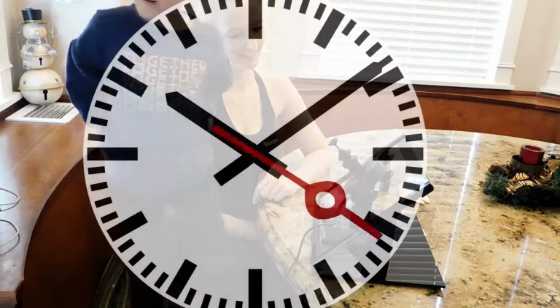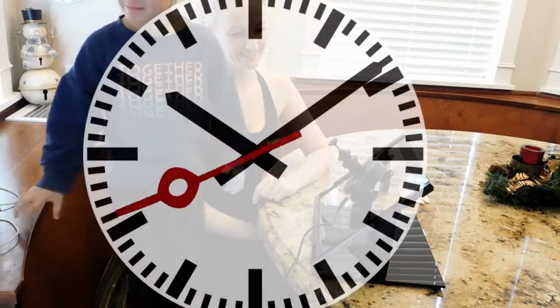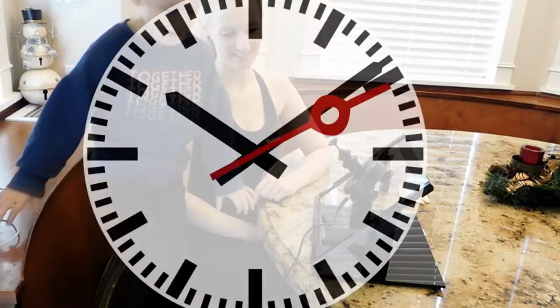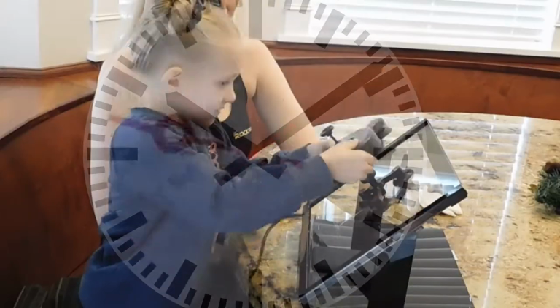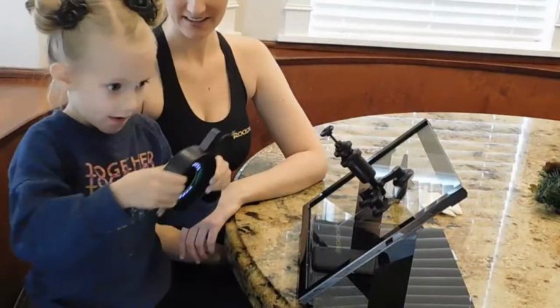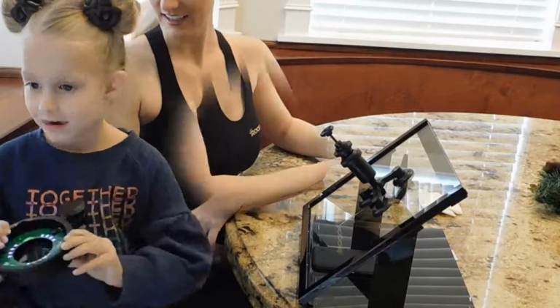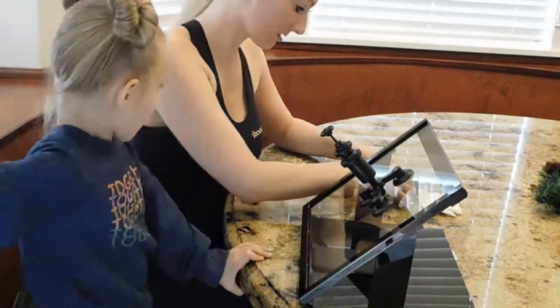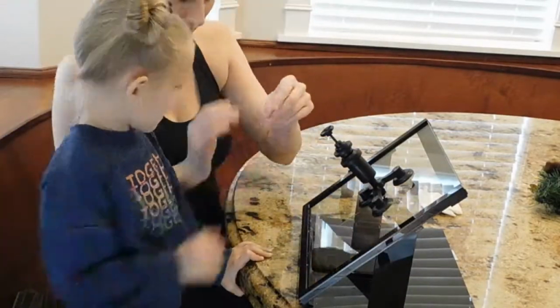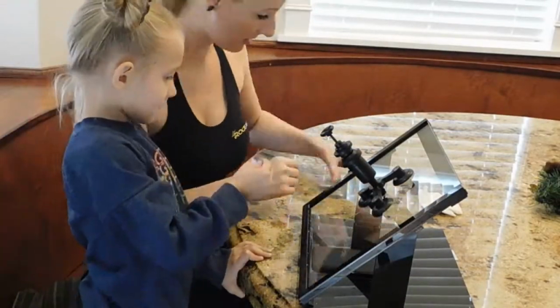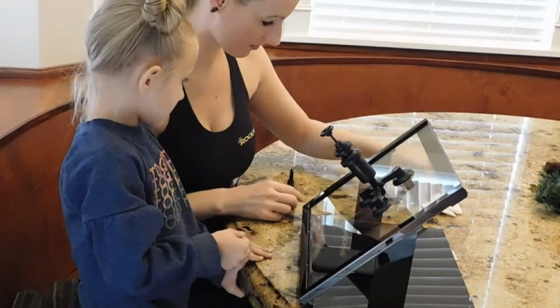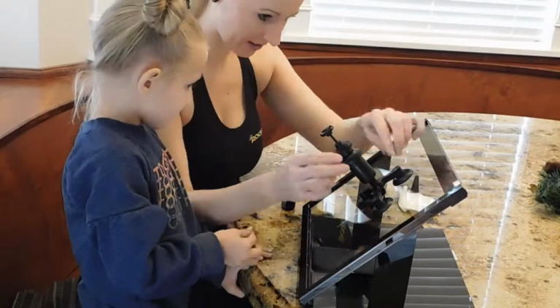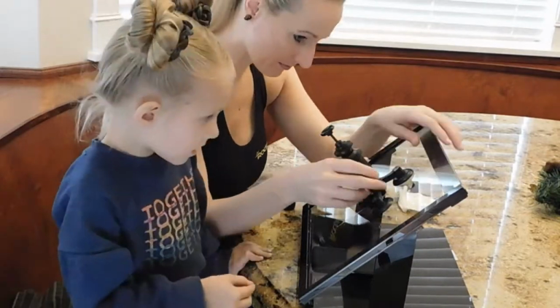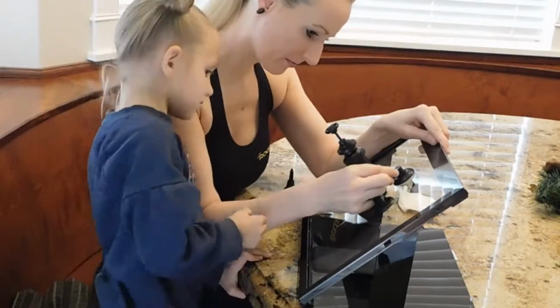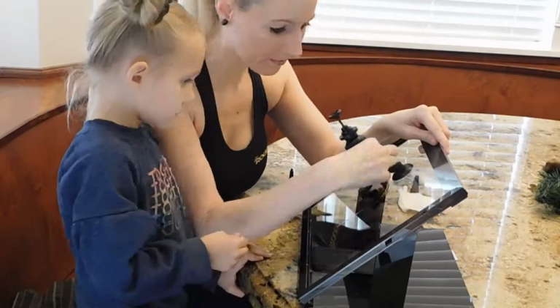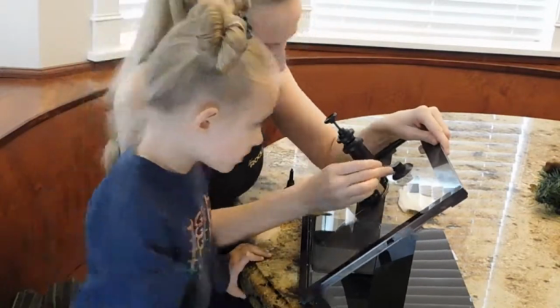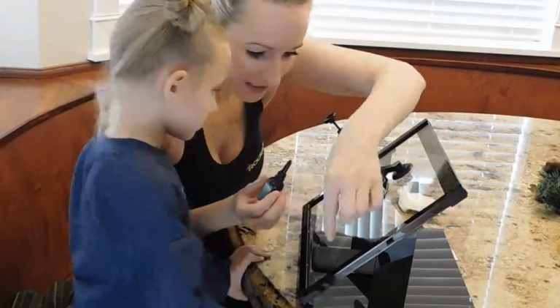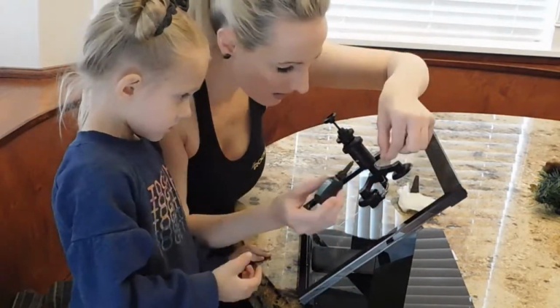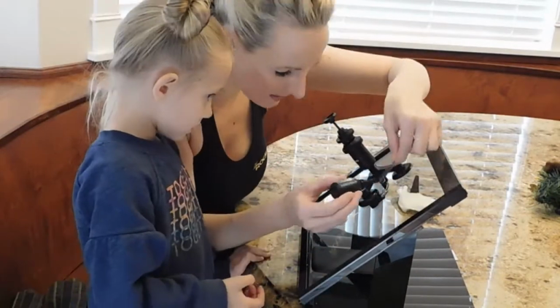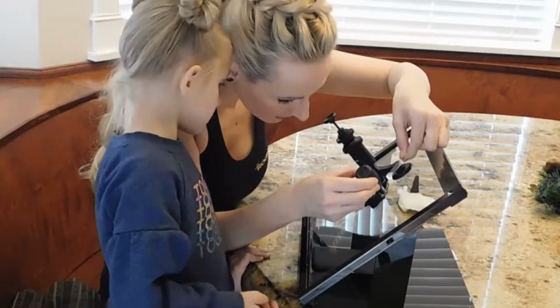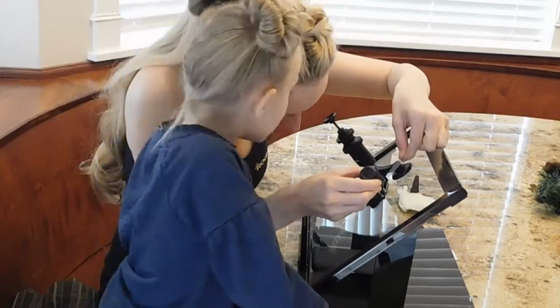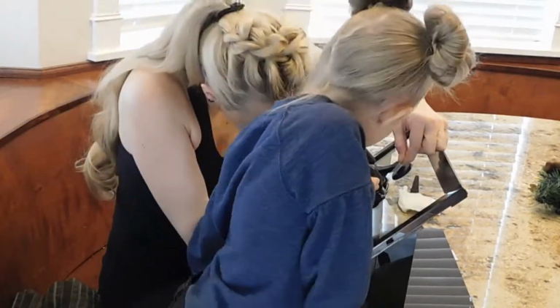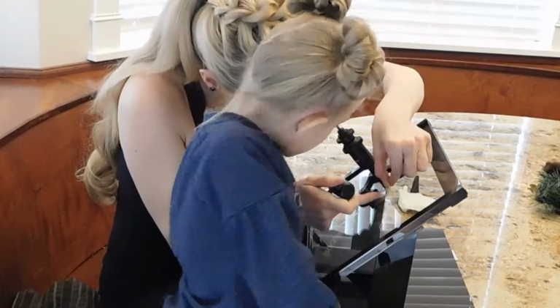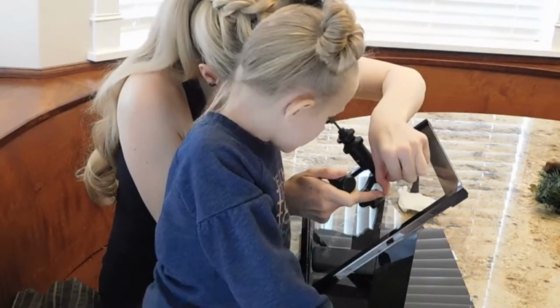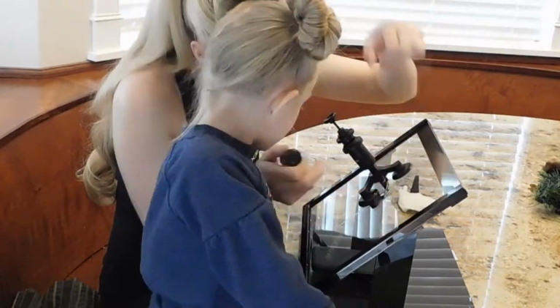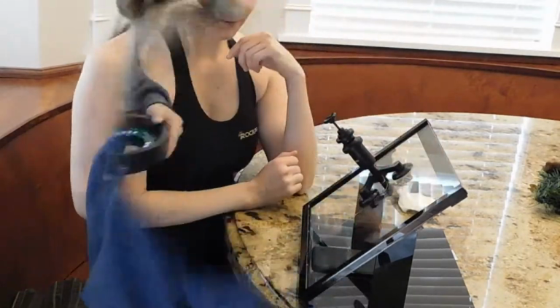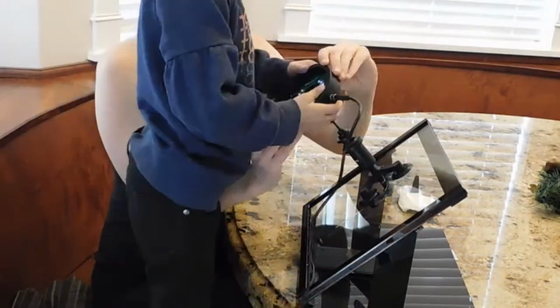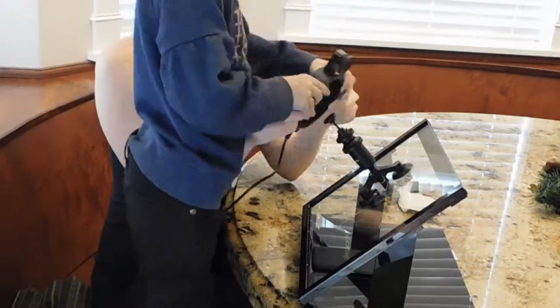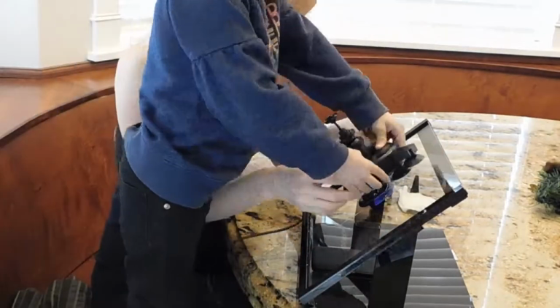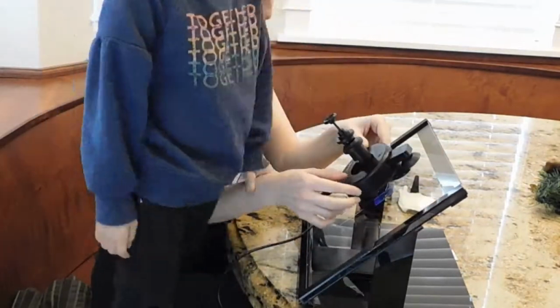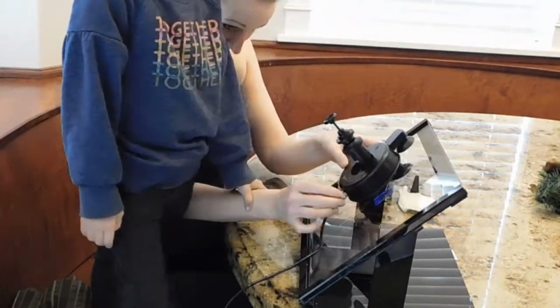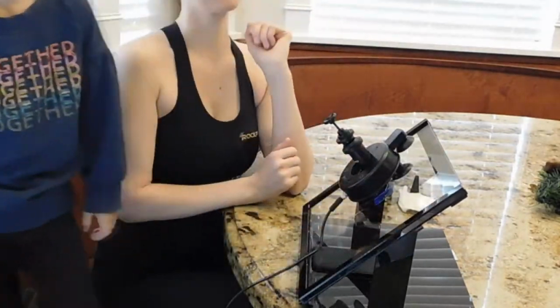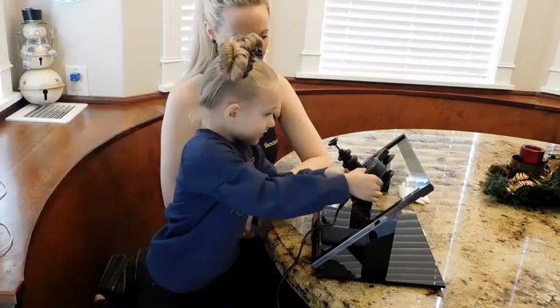Let it sit for one to two minutes. Slide the RockPro away from the chip. Add one drop of pit filler into the break and place a tab on top of the pit filler. Let it sit for one to two minutes.